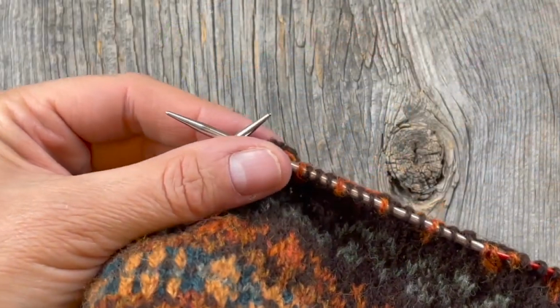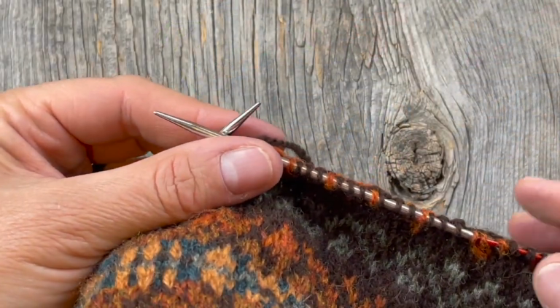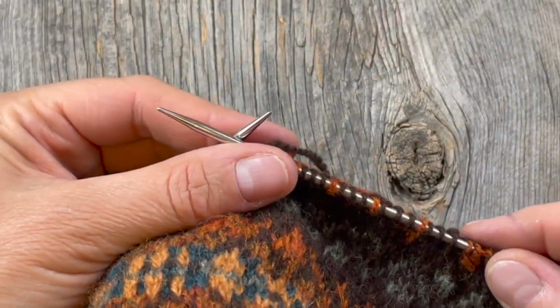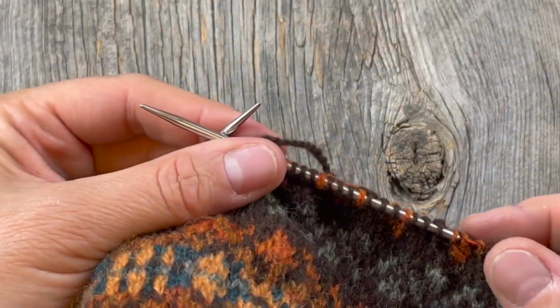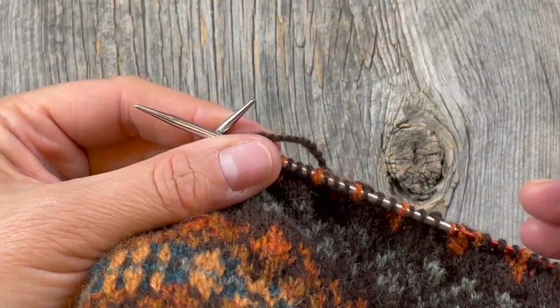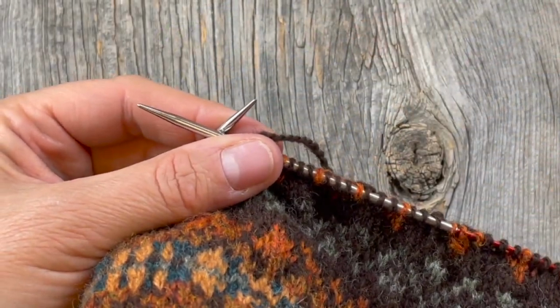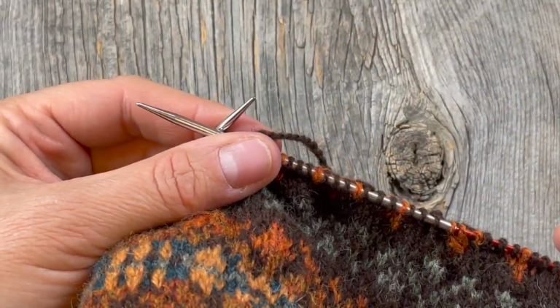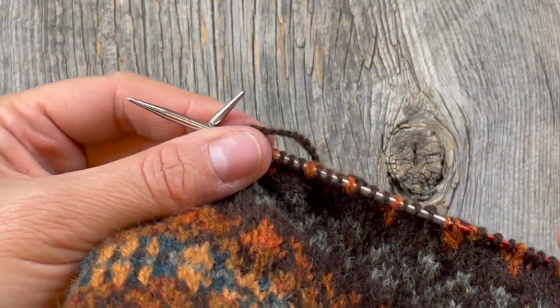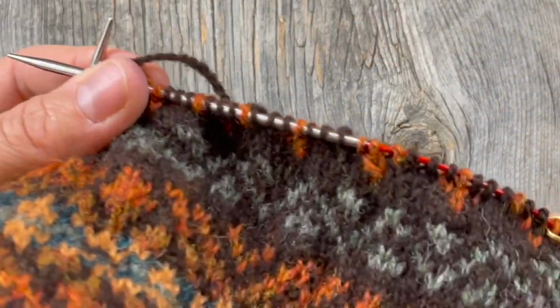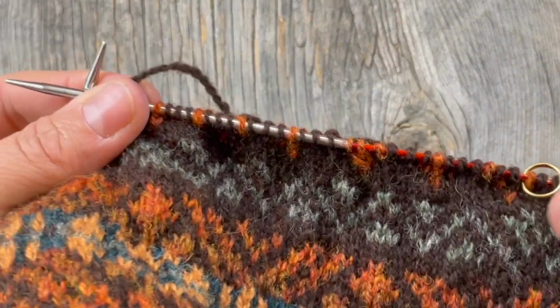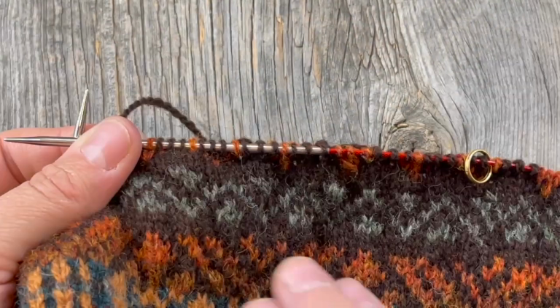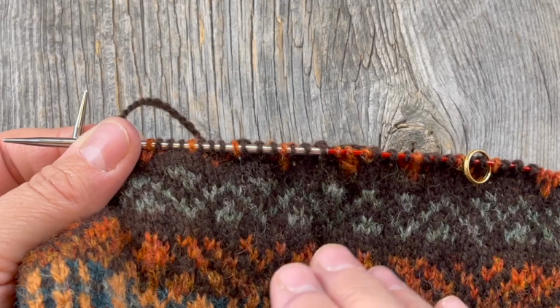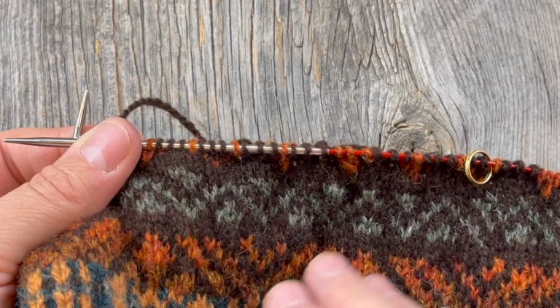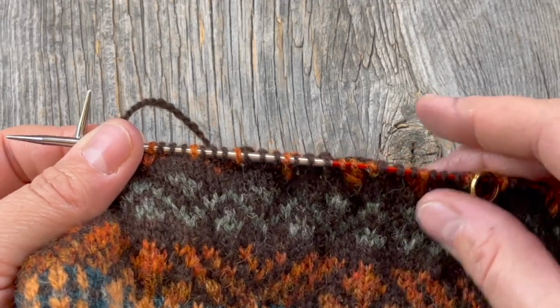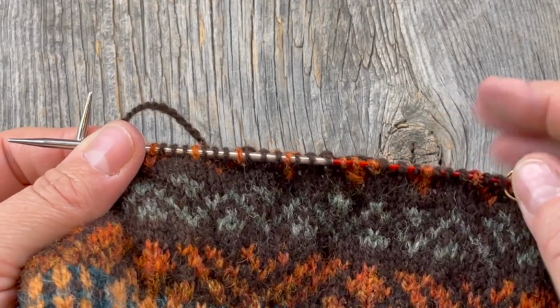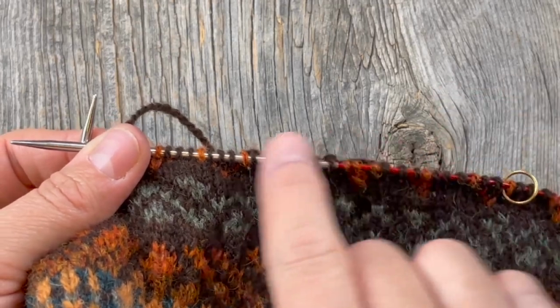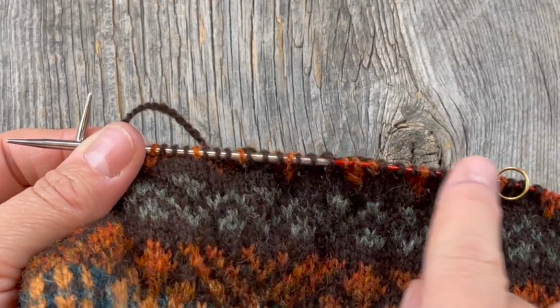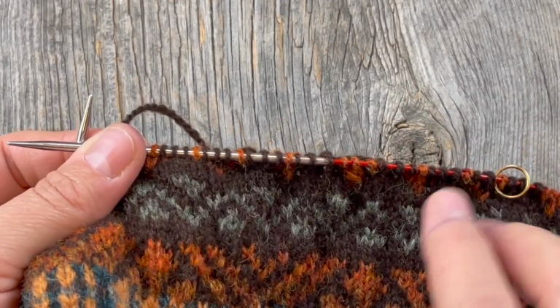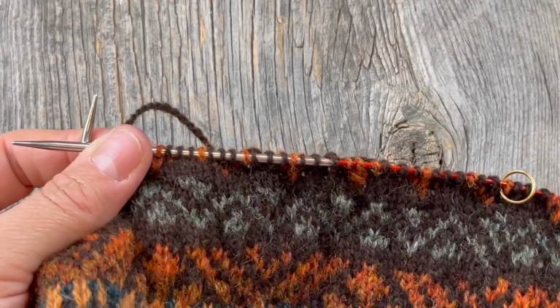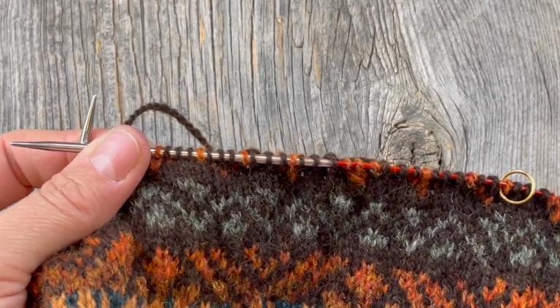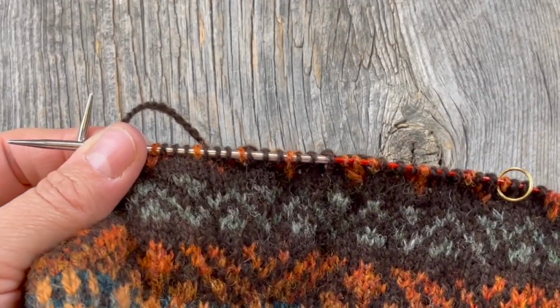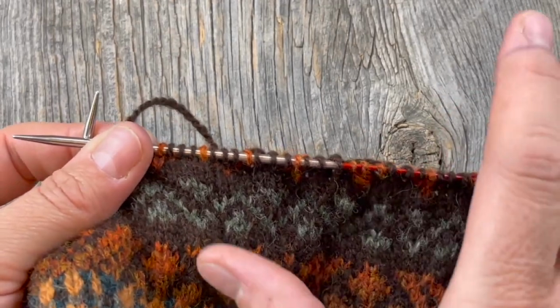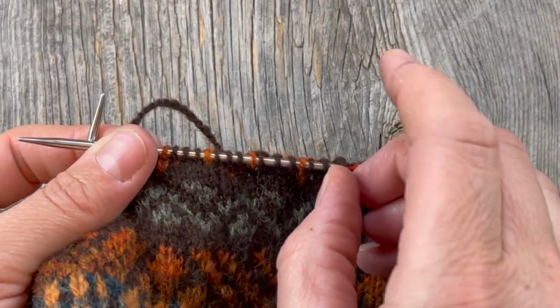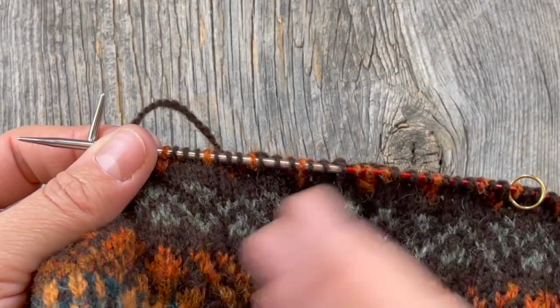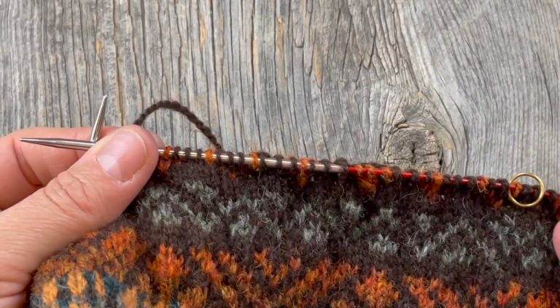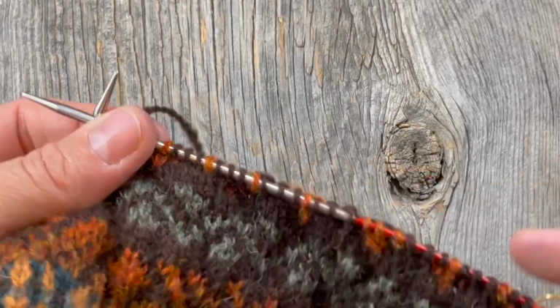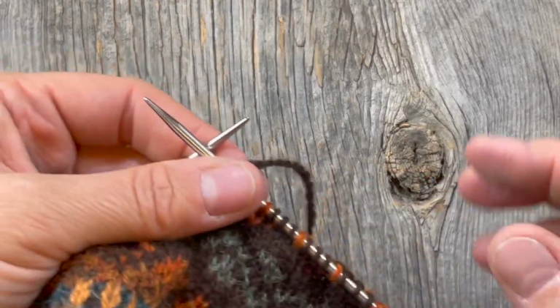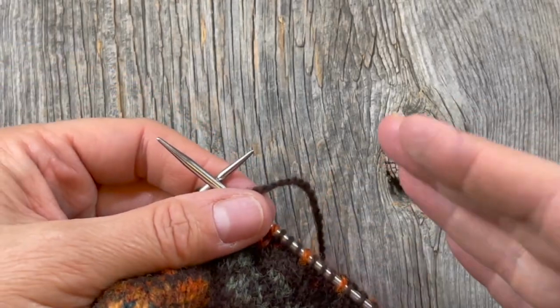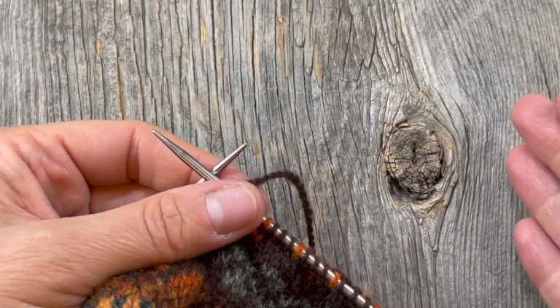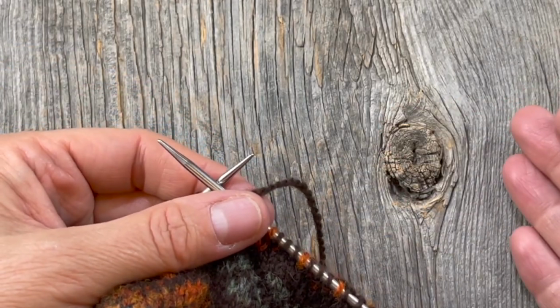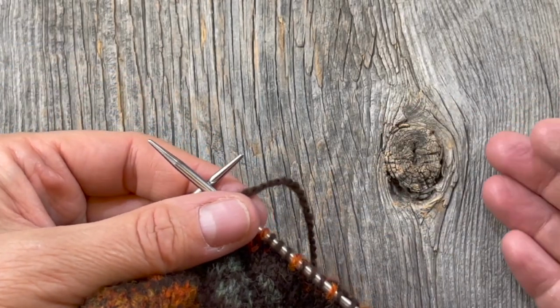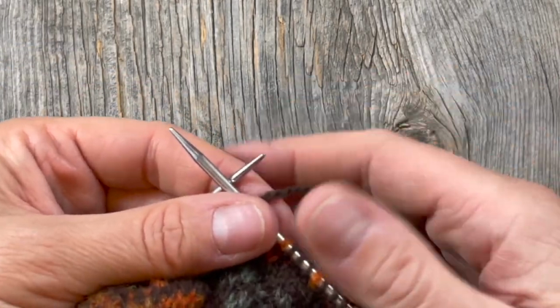I'm working on row three of the crown chart. One thing I want you to notice is that I've gone ahead and removed all the markers now, because we're going to be decreasing and they're just really fiddly and they're not necessarily going to land in the right spot.